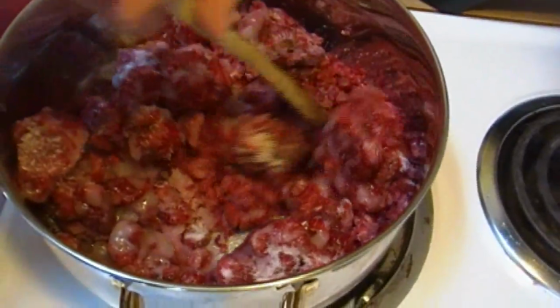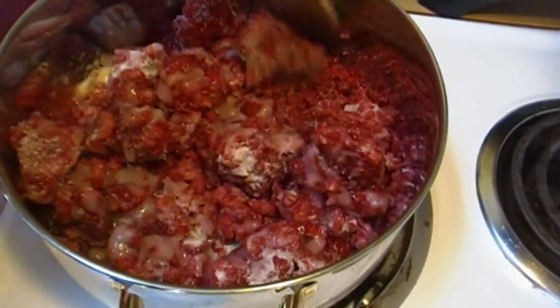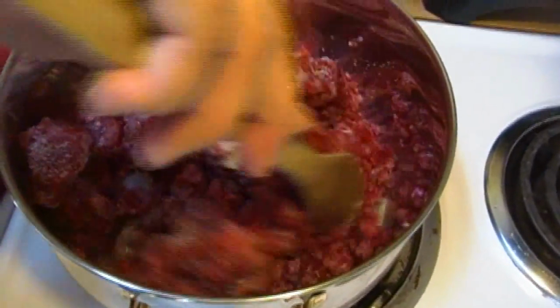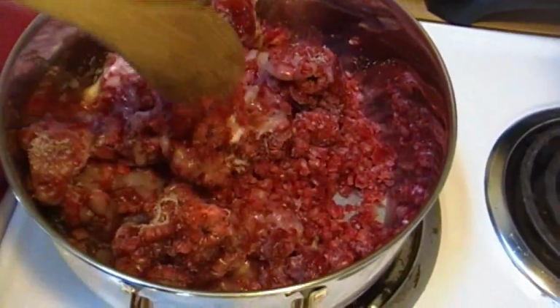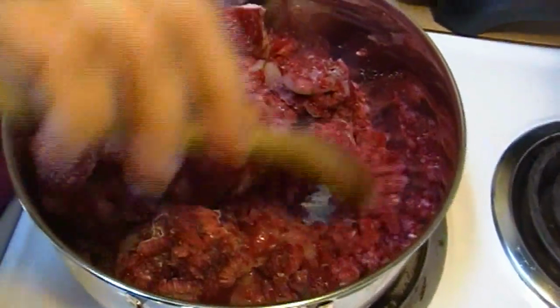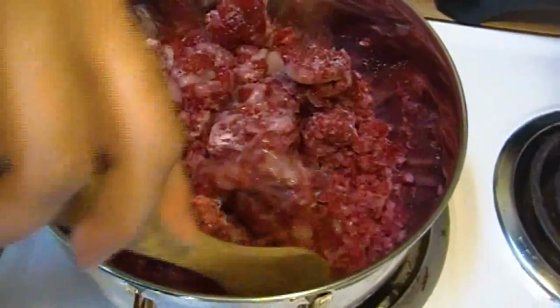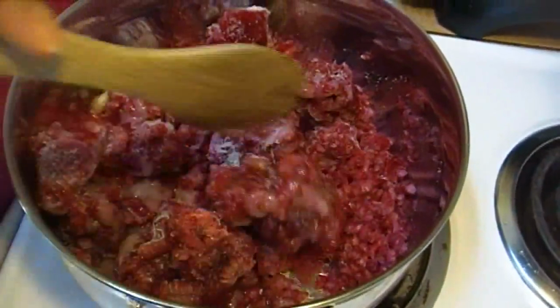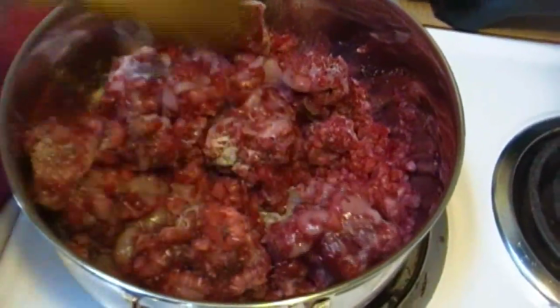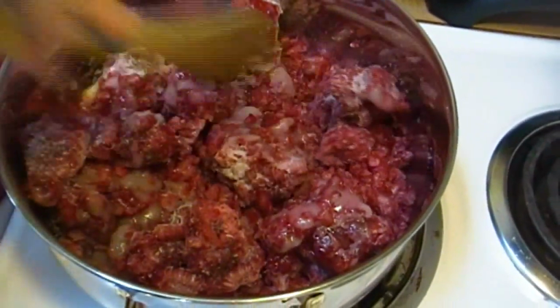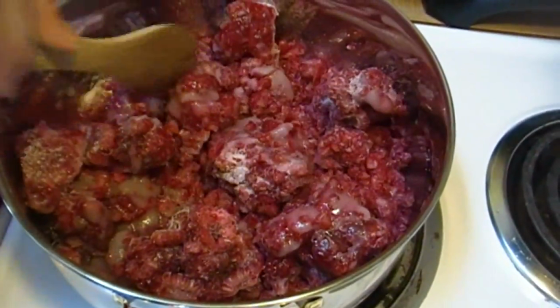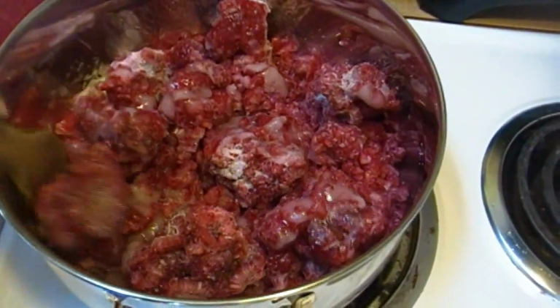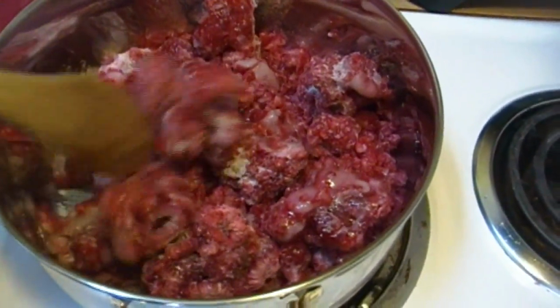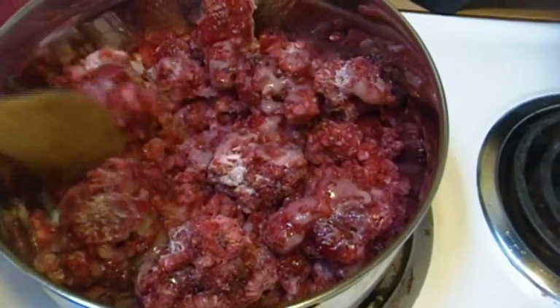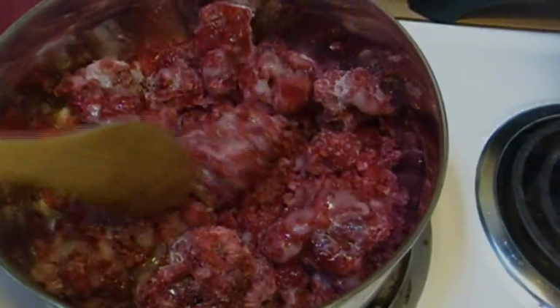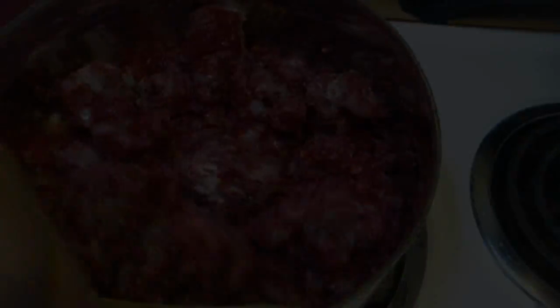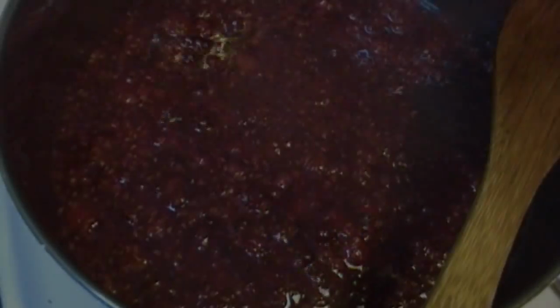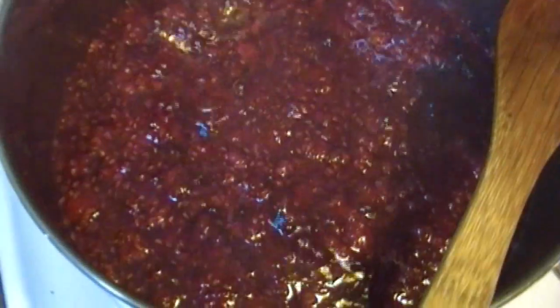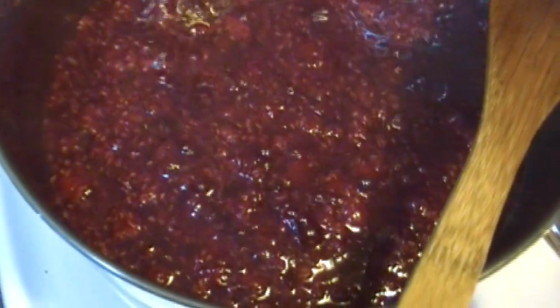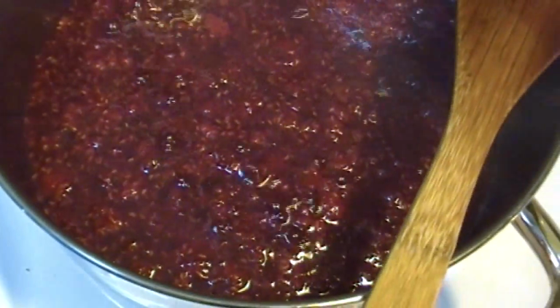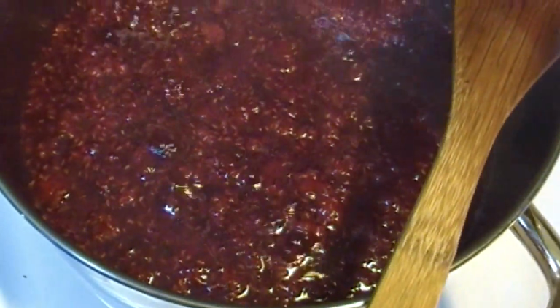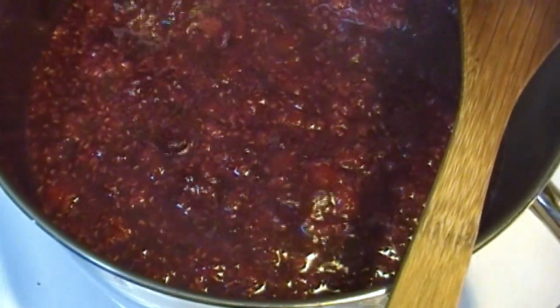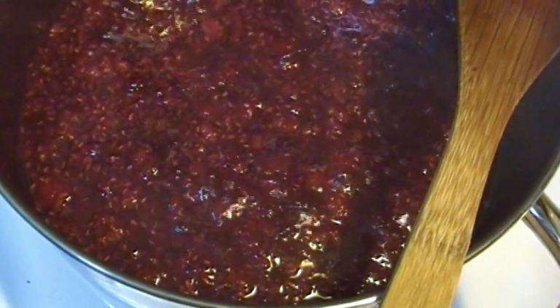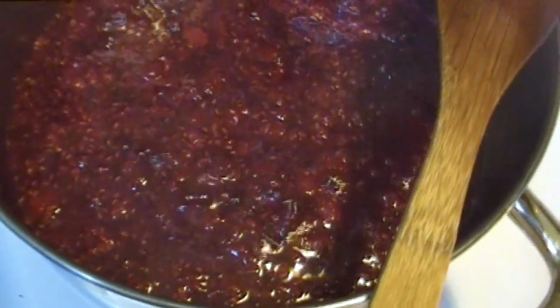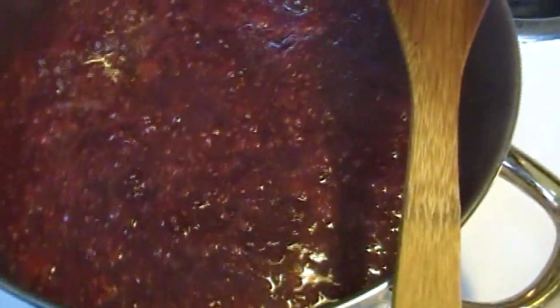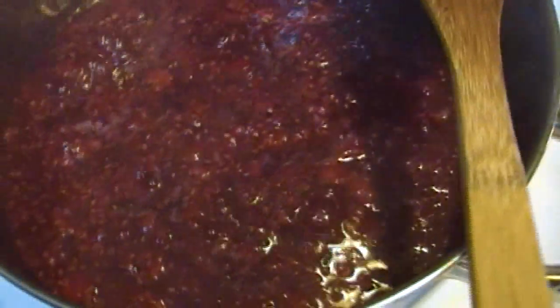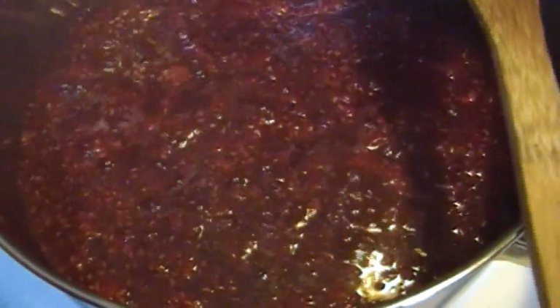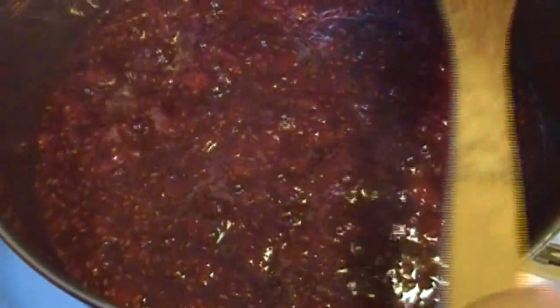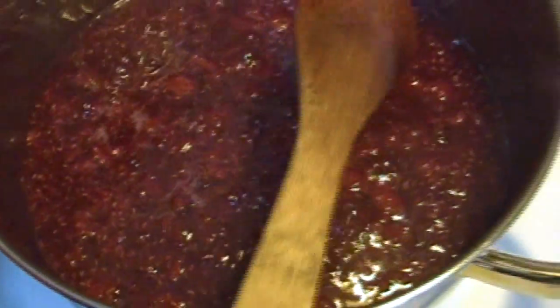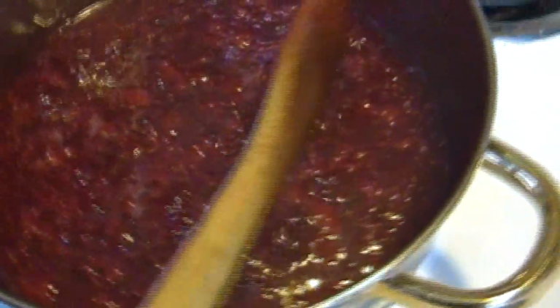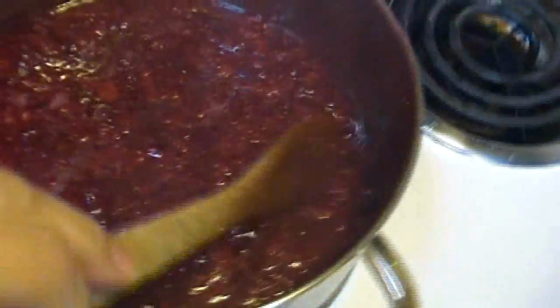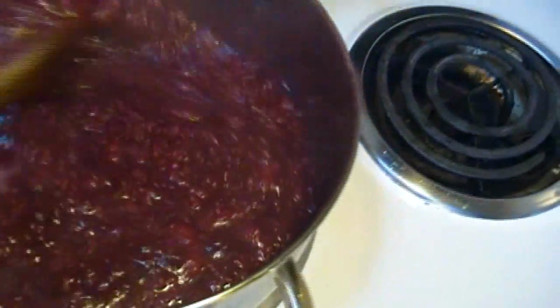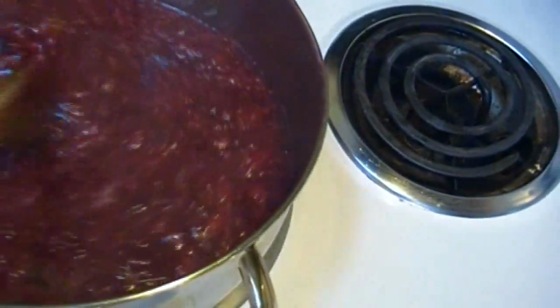We're gonna let these come to a simmer — I promise you they are going to produce their own liquid, so don't worry about it. When they've come to that simmer I'll come back and show you what it looks like. Okay, we're simmering away. I told you it would all make its own juice.